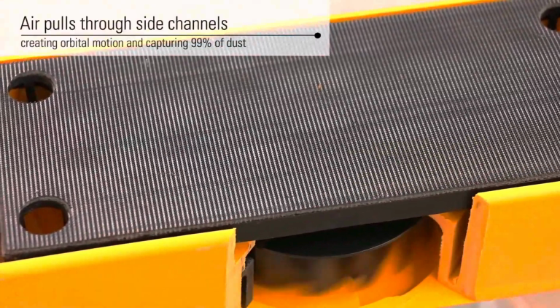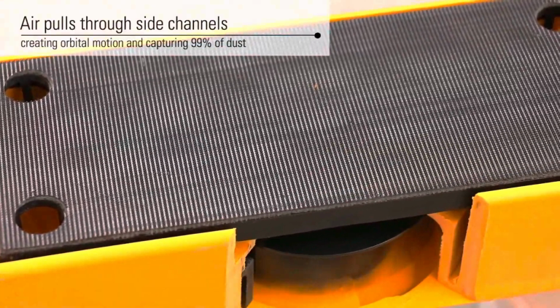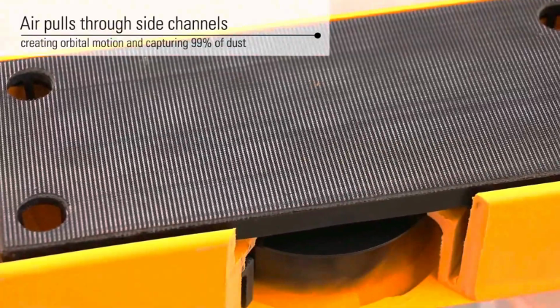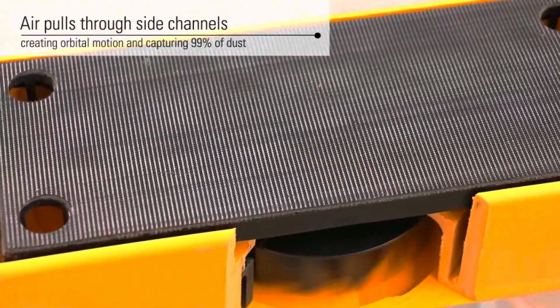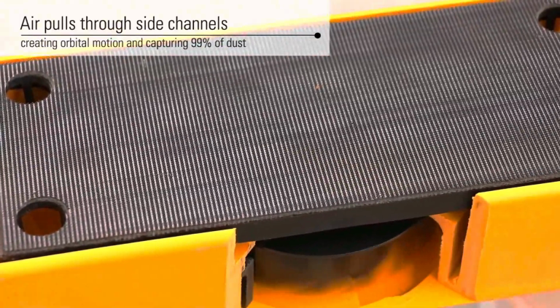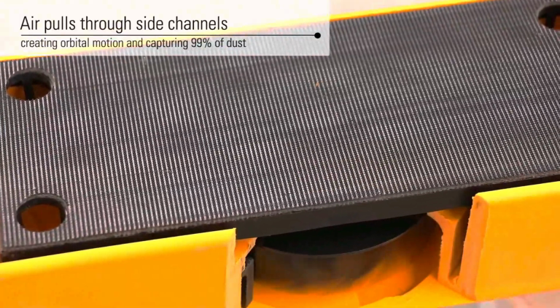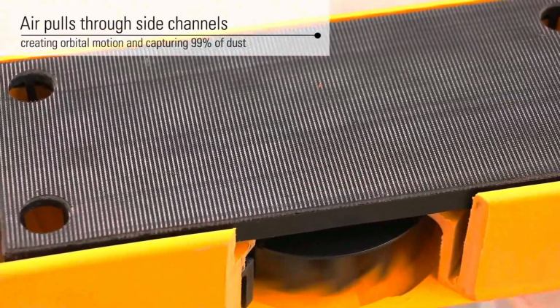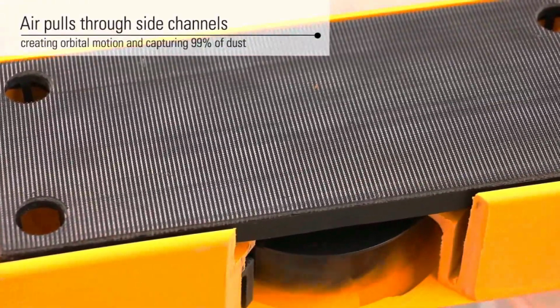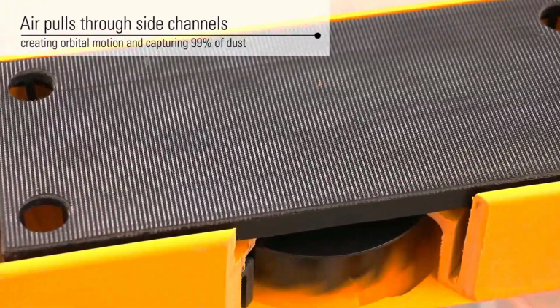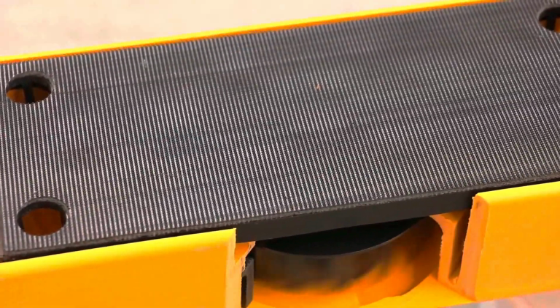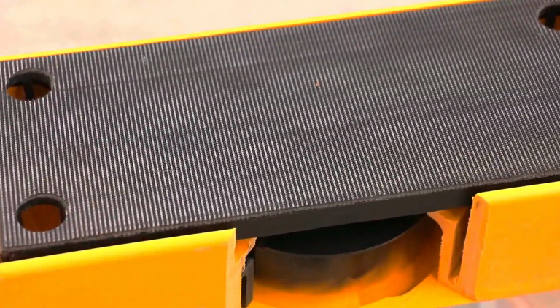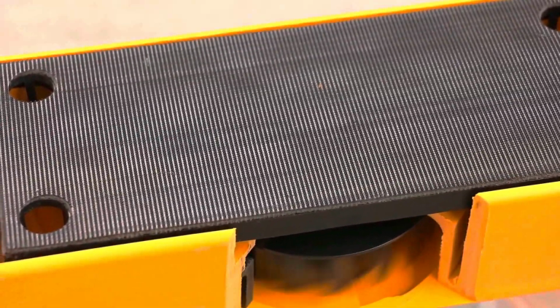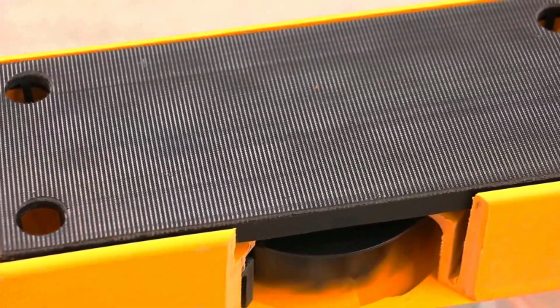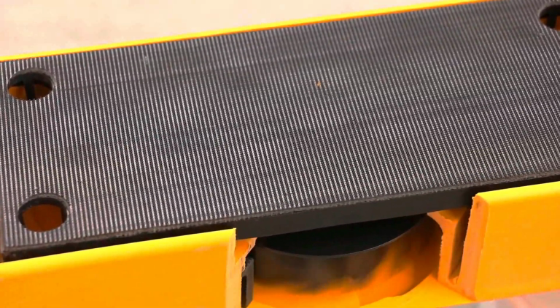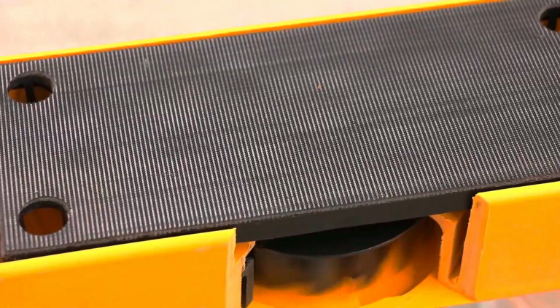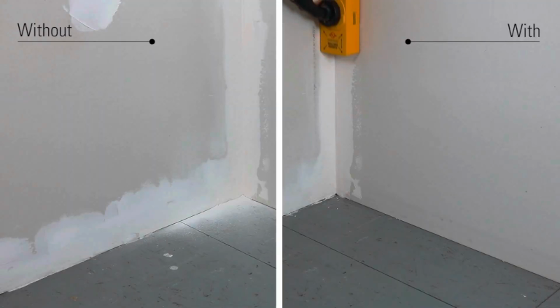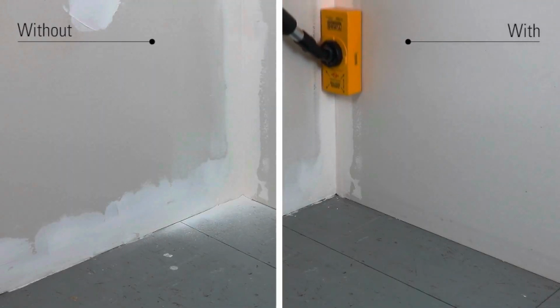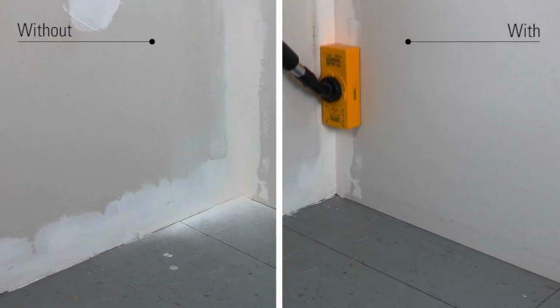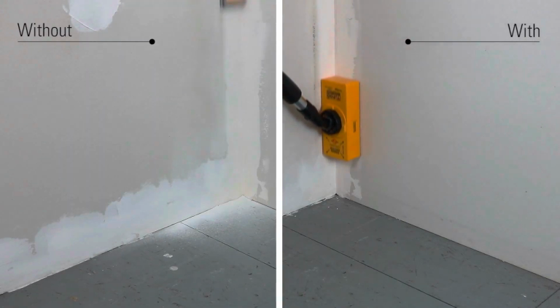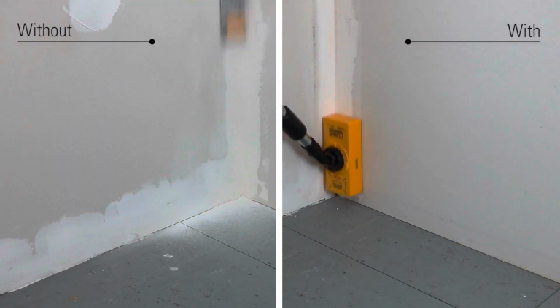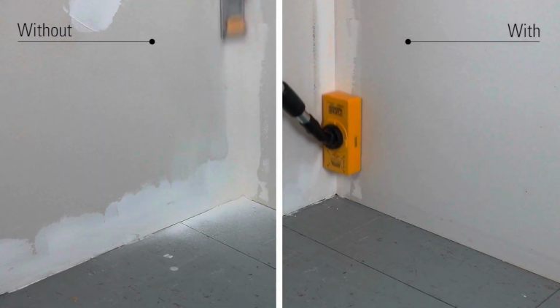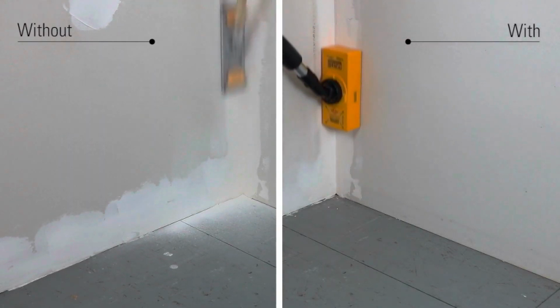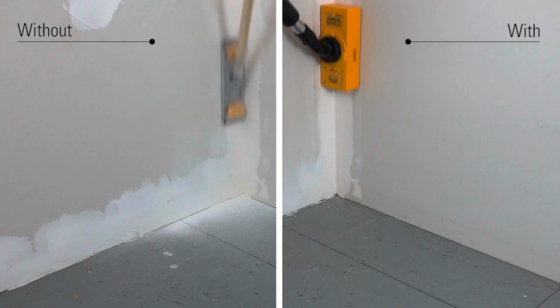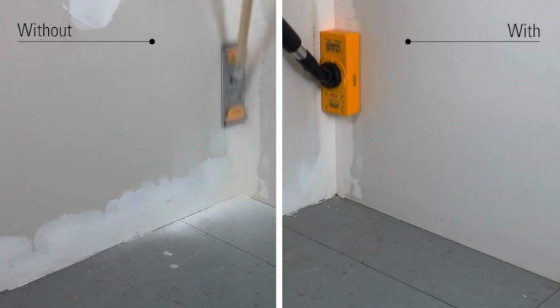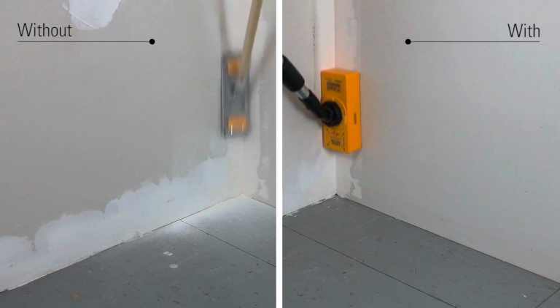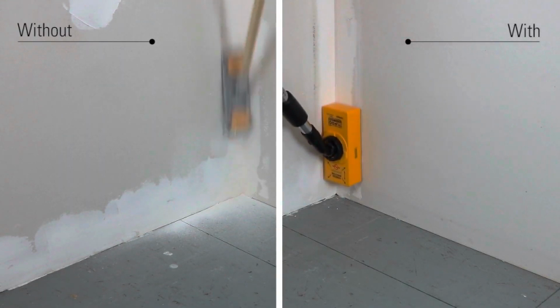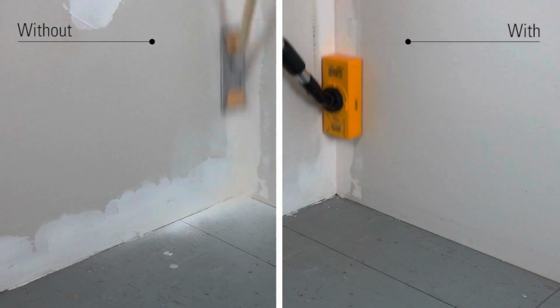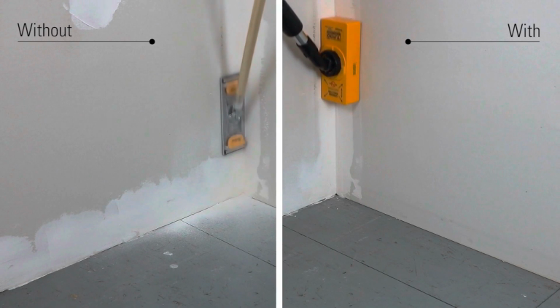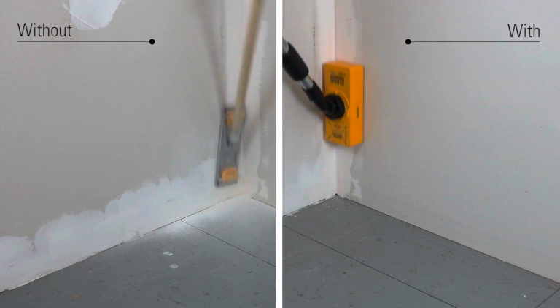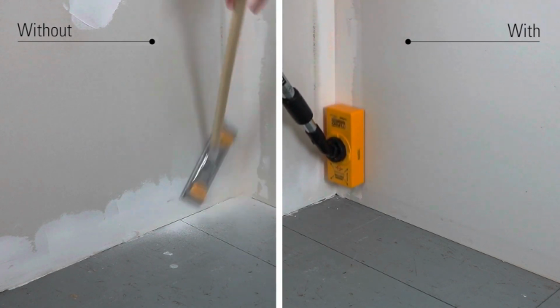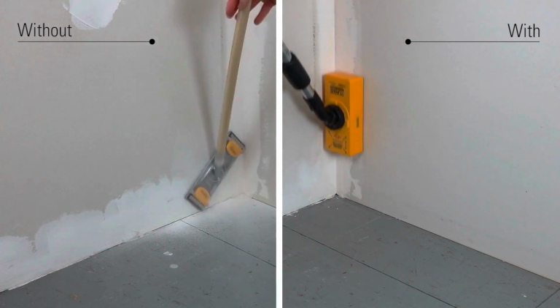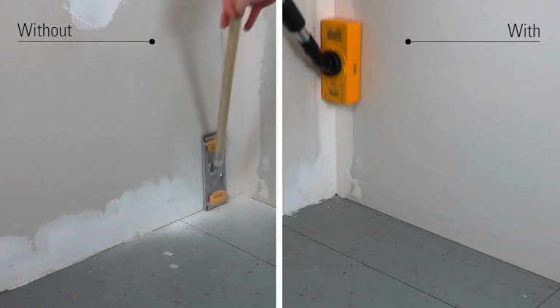For dust-free performance, use with the Dustless Technologies WeDry or WeDry vacuum. This sander allows renovators and contractors to comply with EPA RRP laws for dust control.